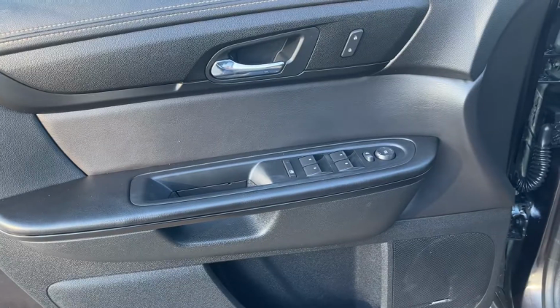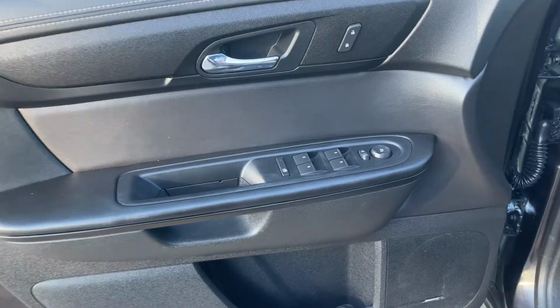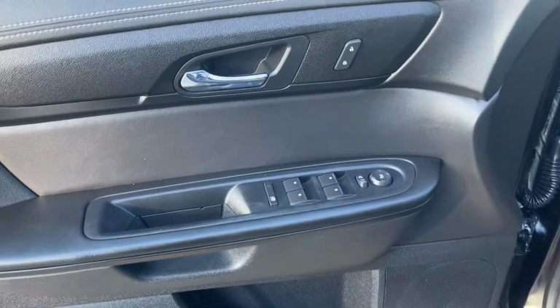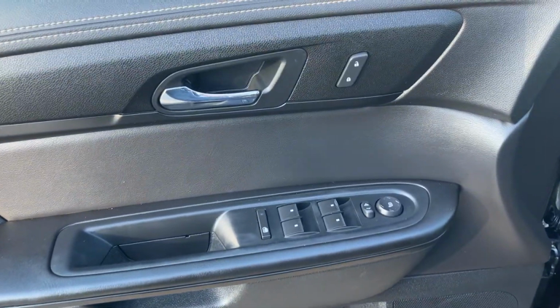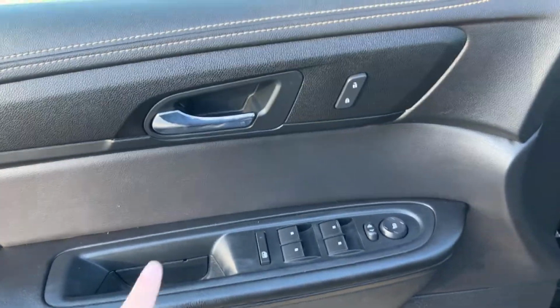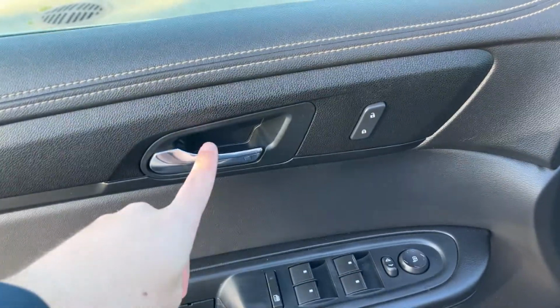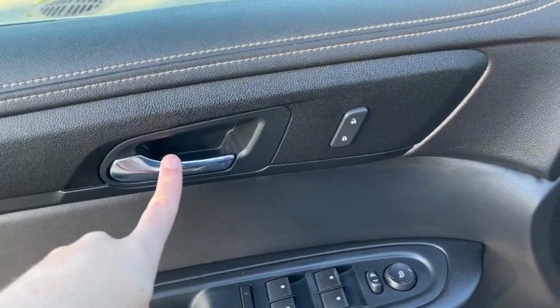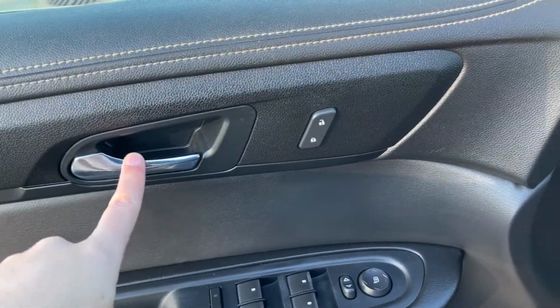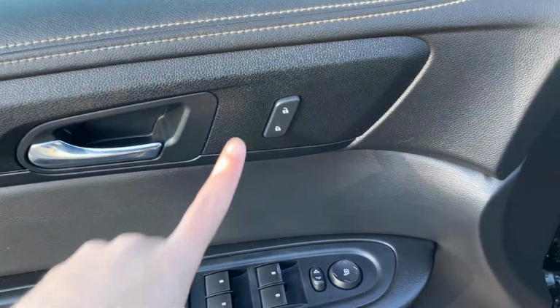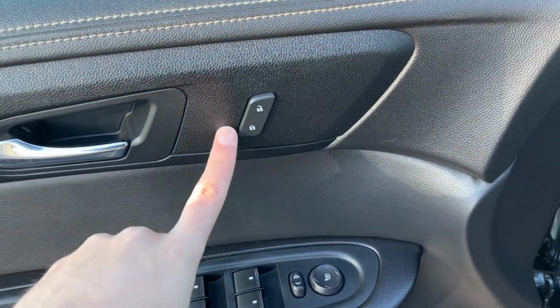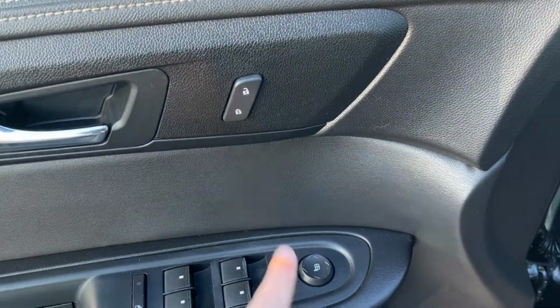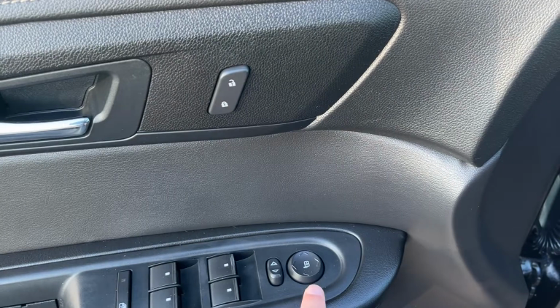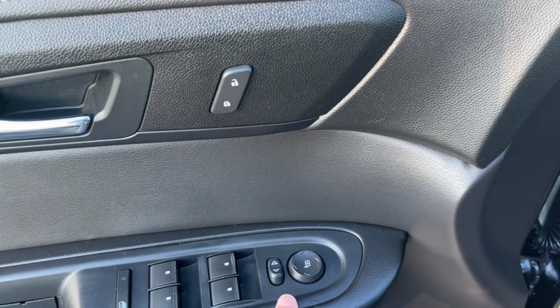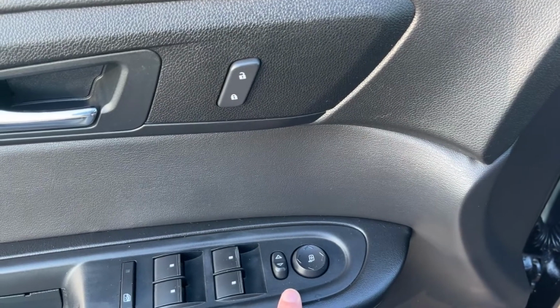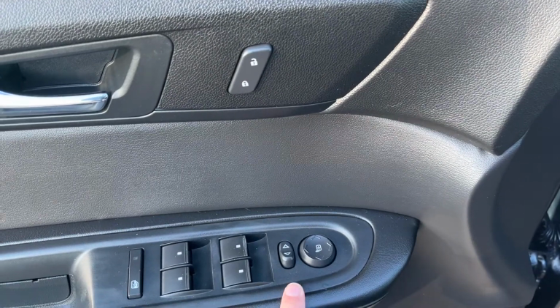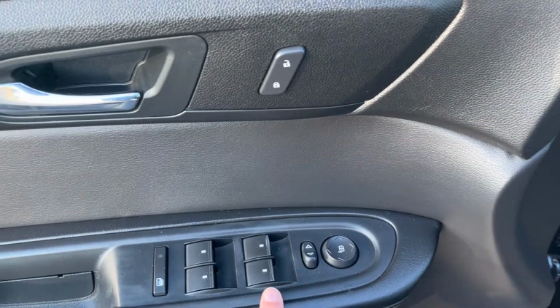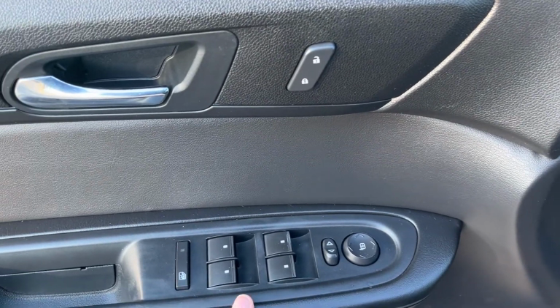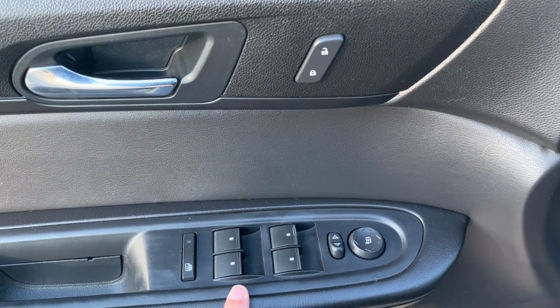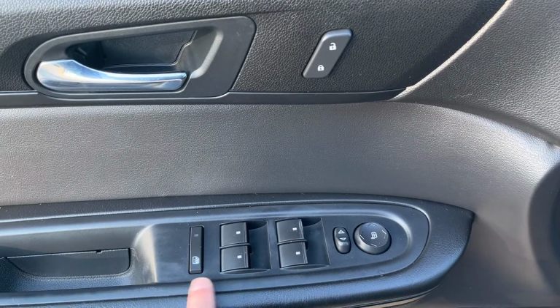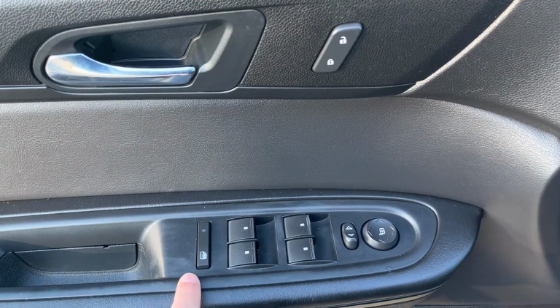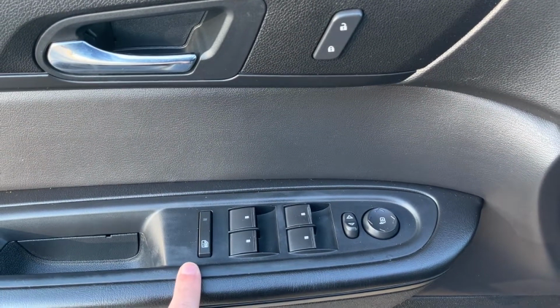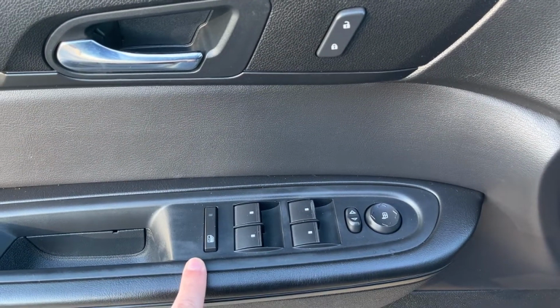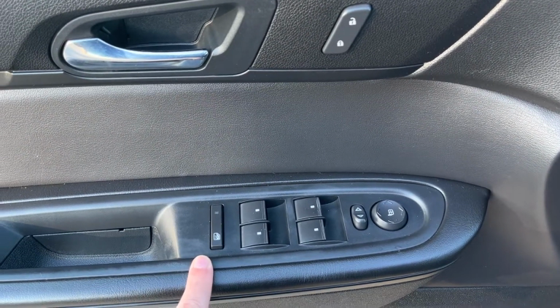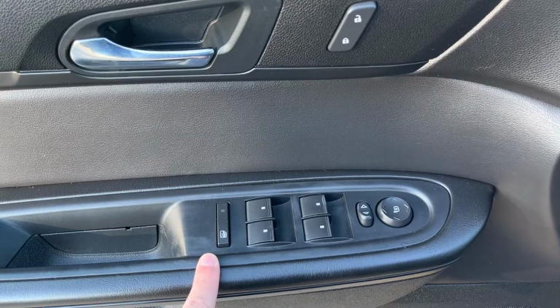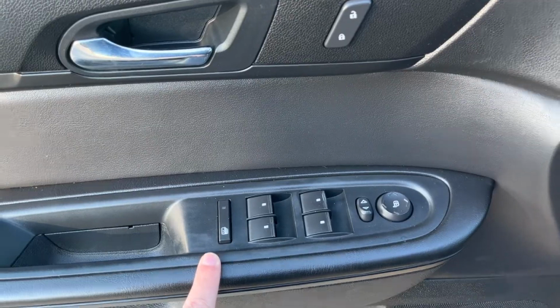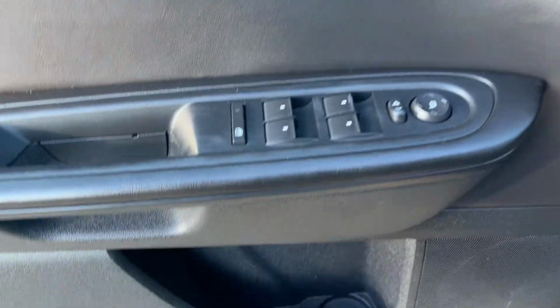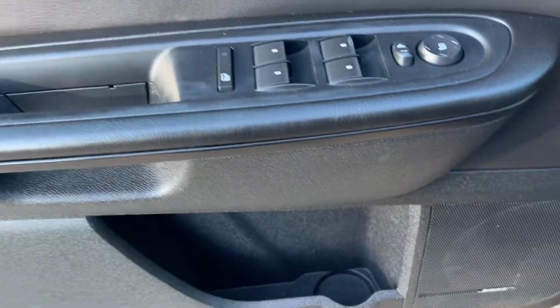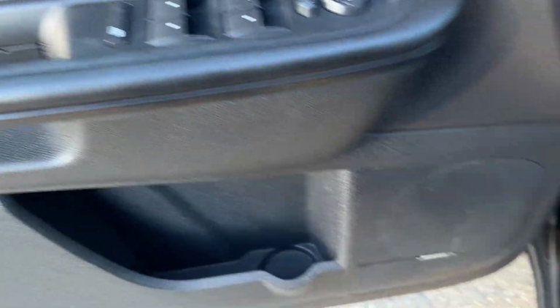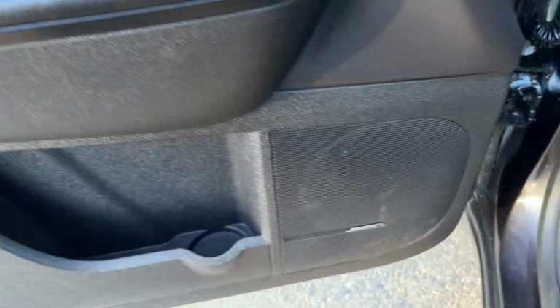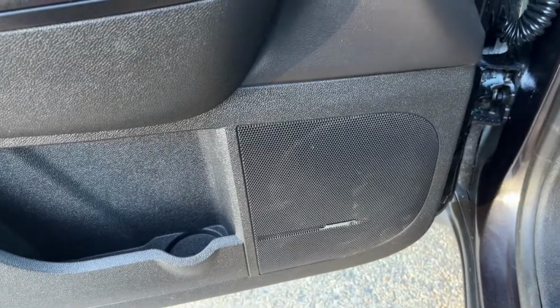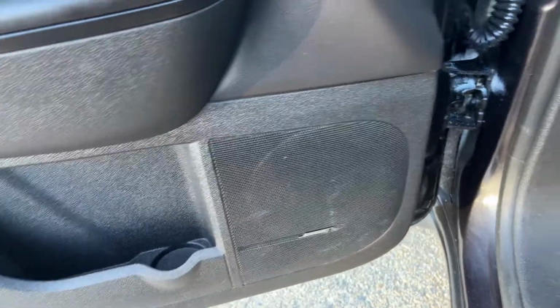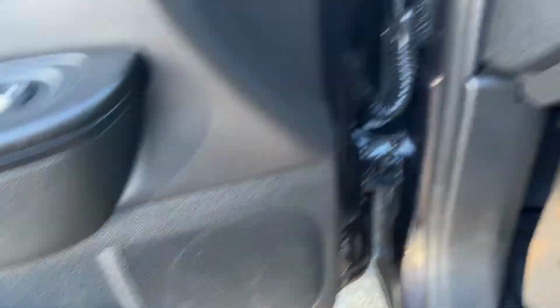Starting off in the front of the vehicle we have our chrome finished door handle, power locks, power mirrors with our heated function, as well as power windows and our rear window lock. Storage and our Bose speaker in the bottom of the door.